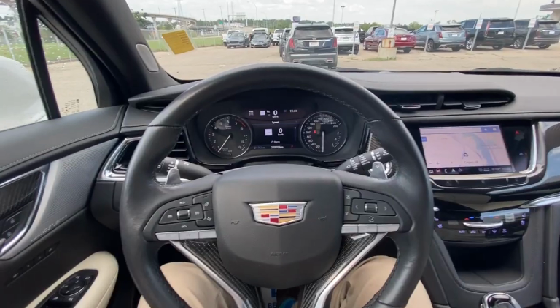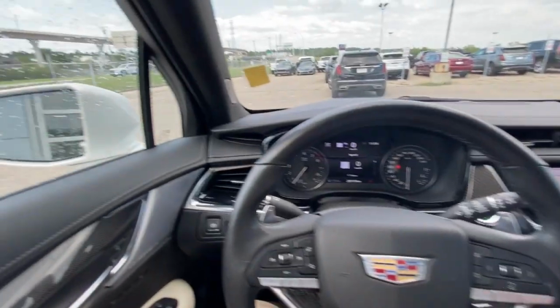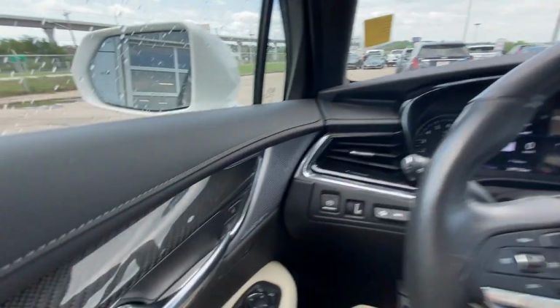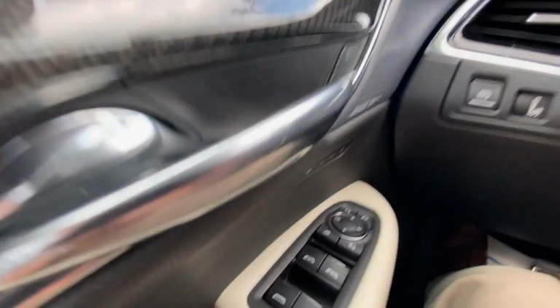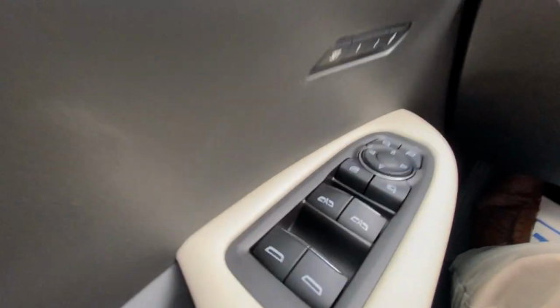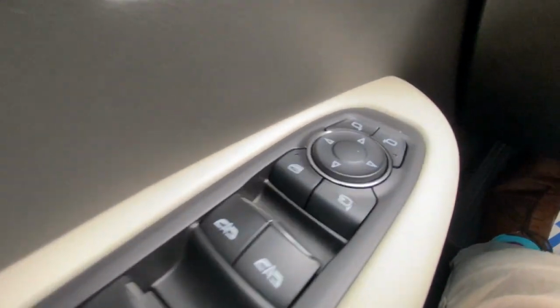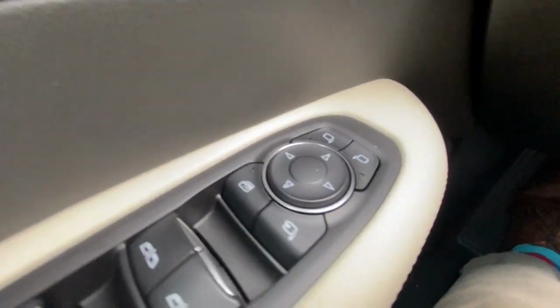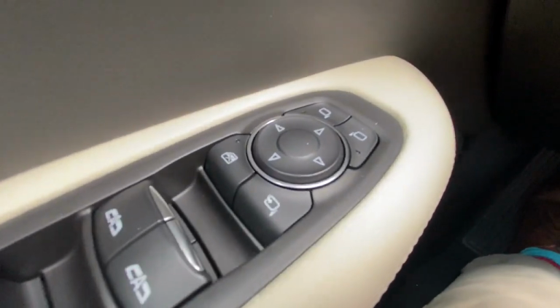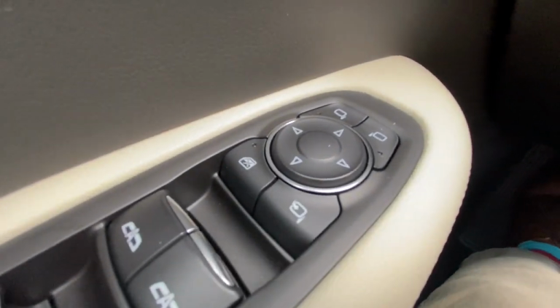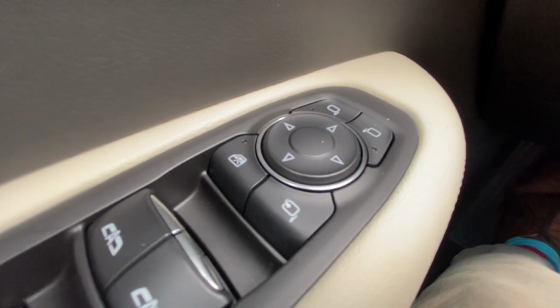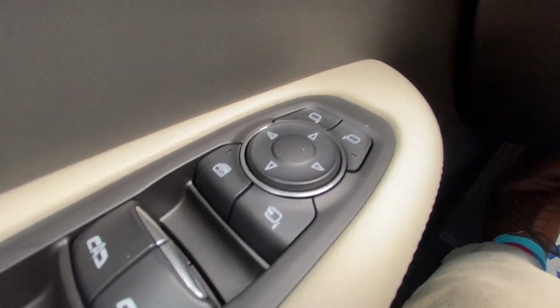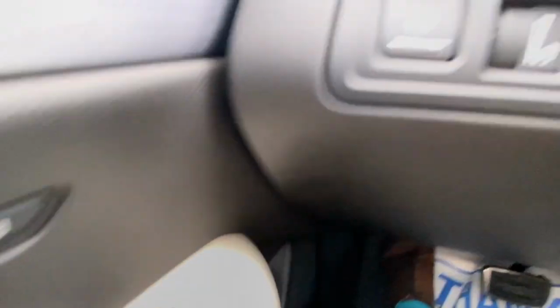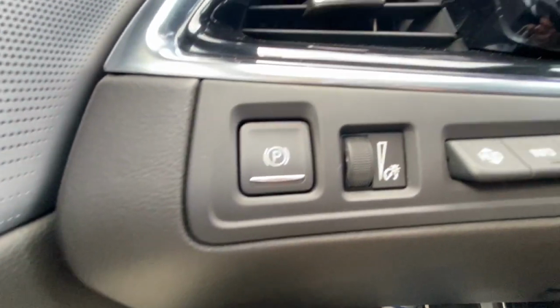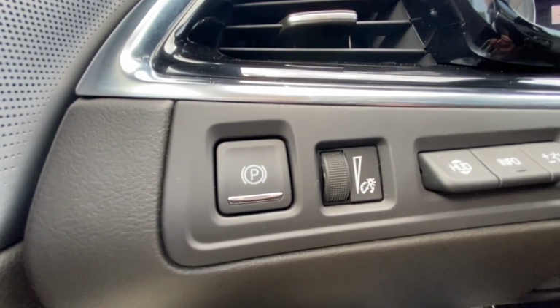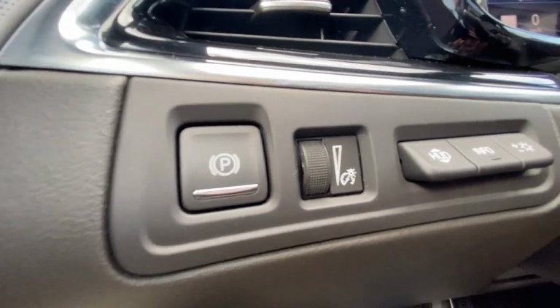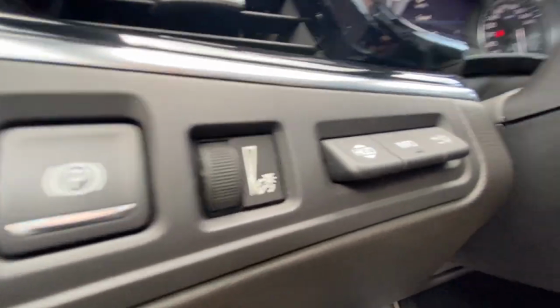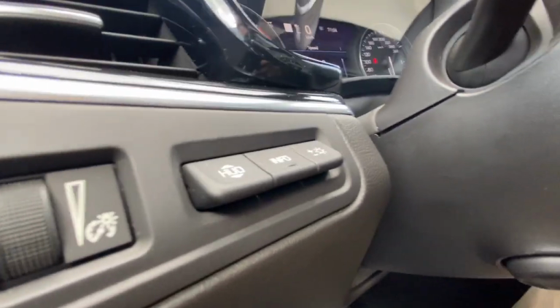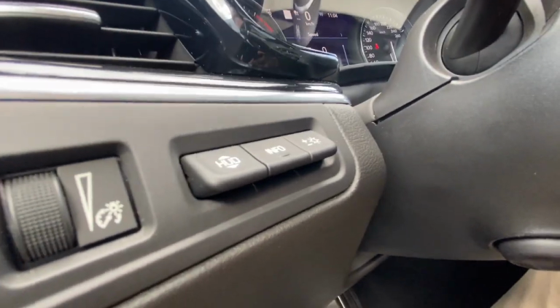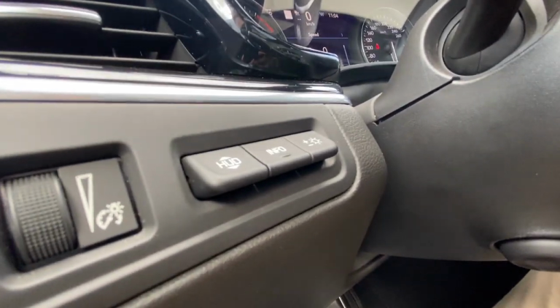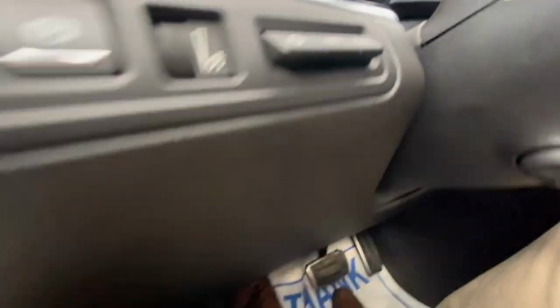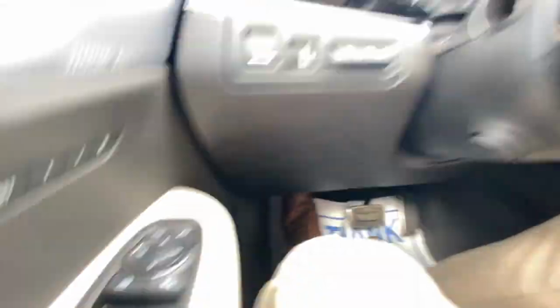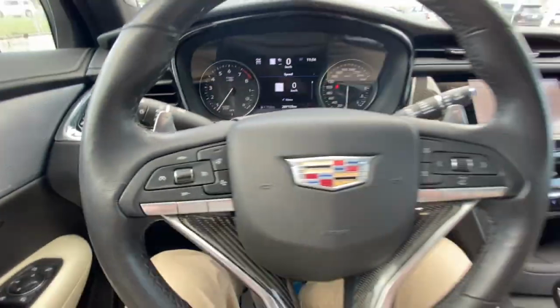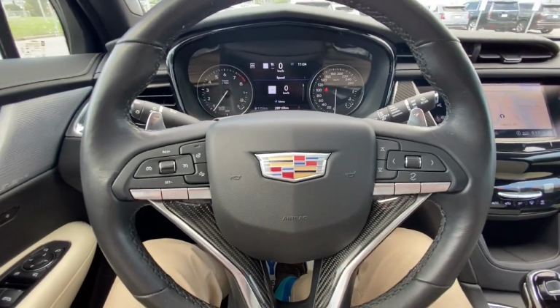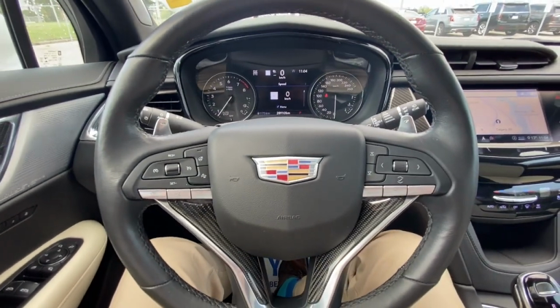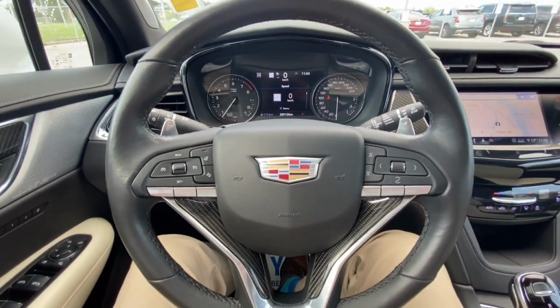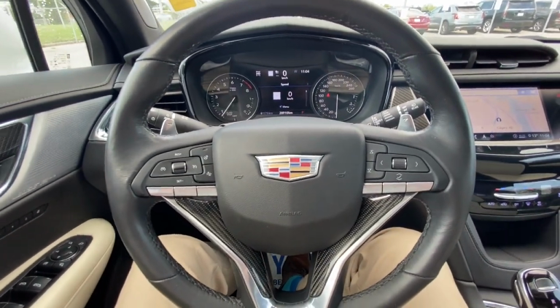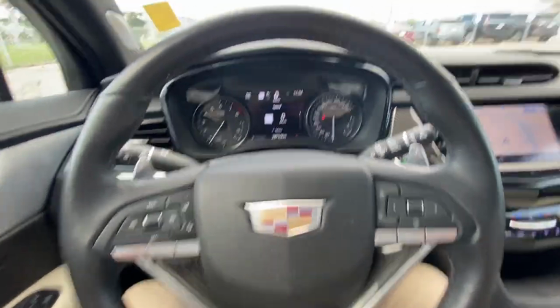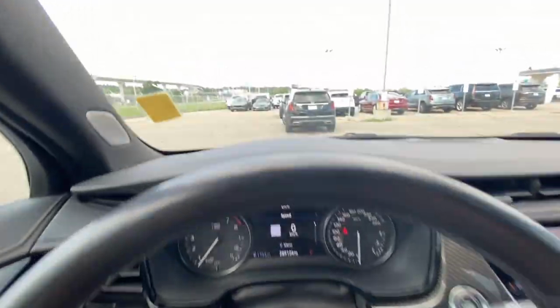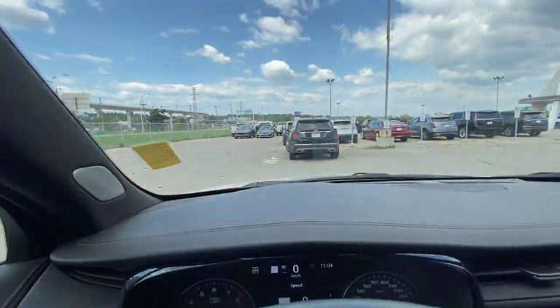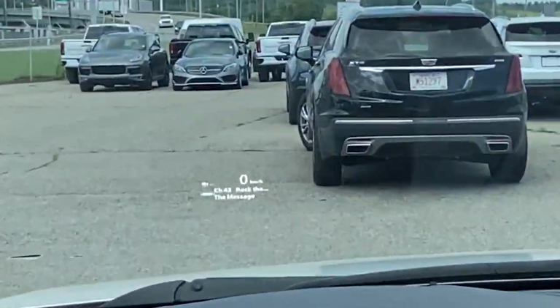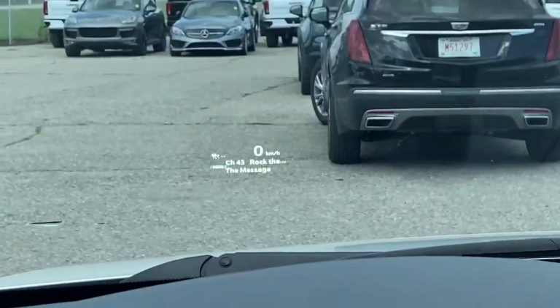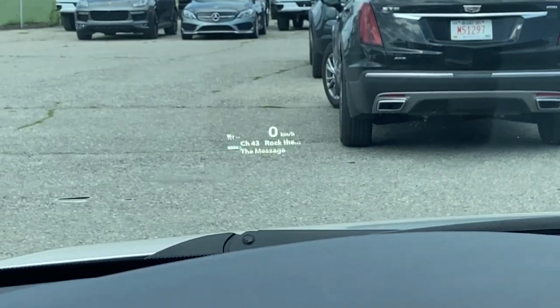Taking a look inside the XT6, starting on your left-hand side, we have the controls for your power folding and adjustable mirrors, electronic parking brake, heads-up display controls, leather-wrapped heated steering wheel with paddle shifters, and the heads-up display.